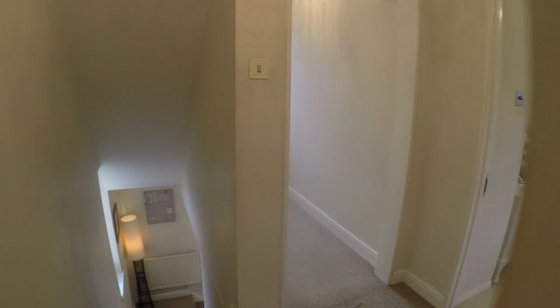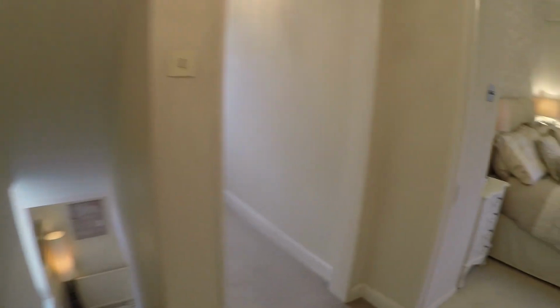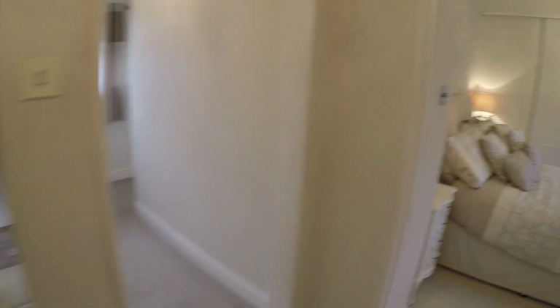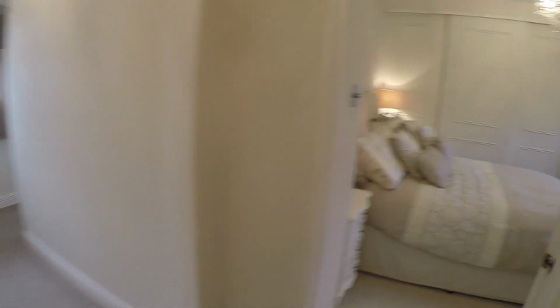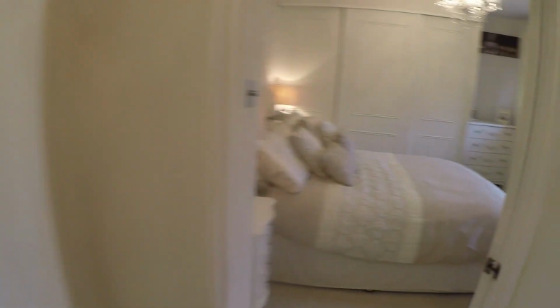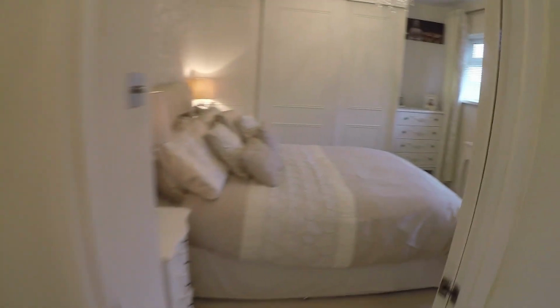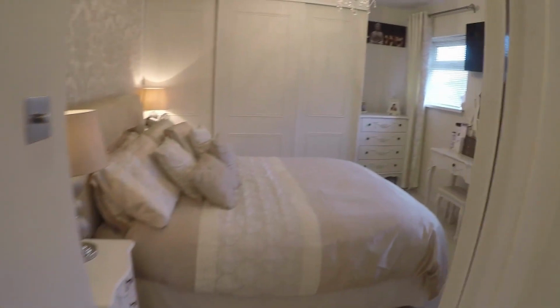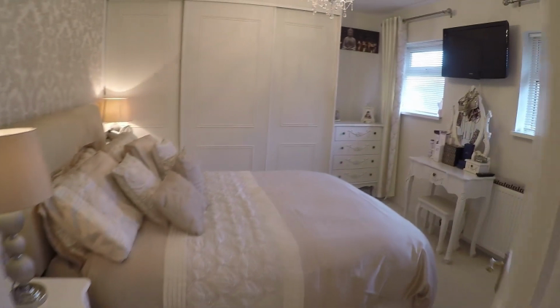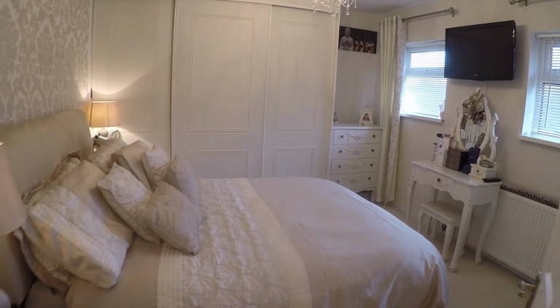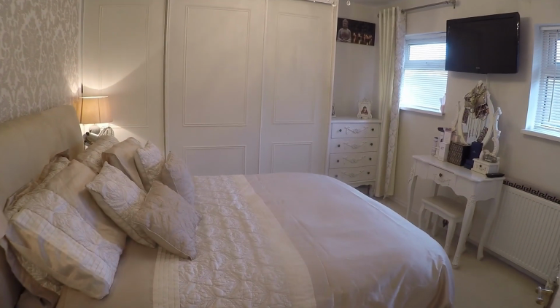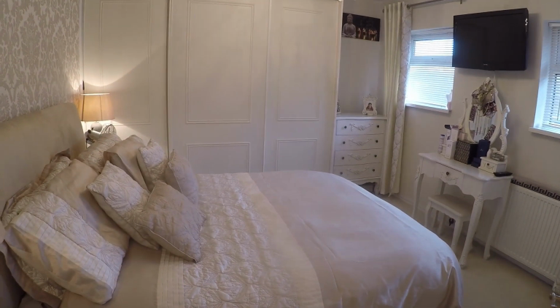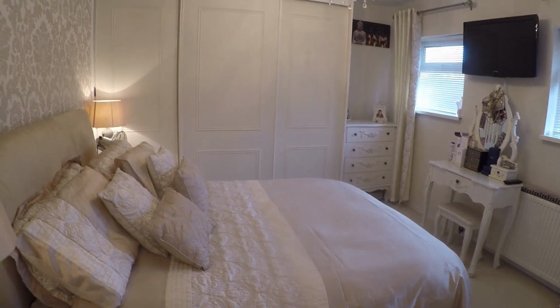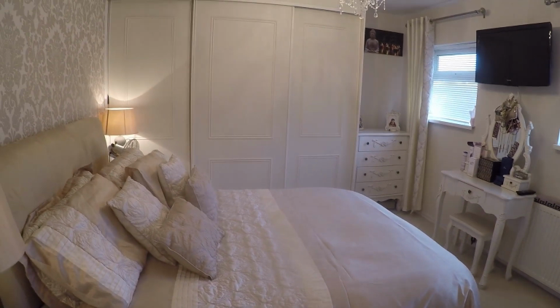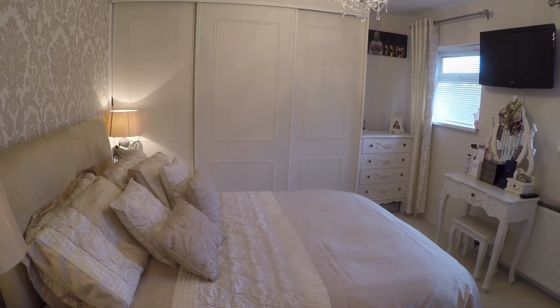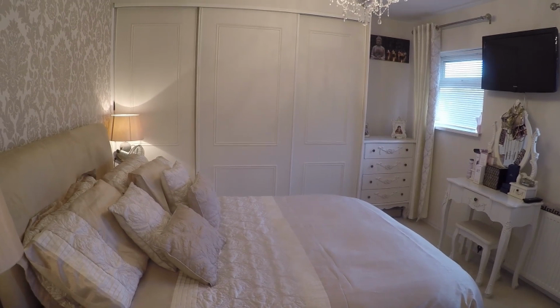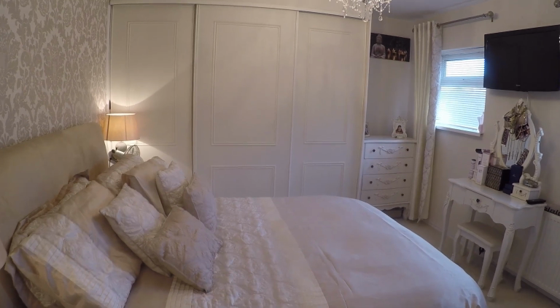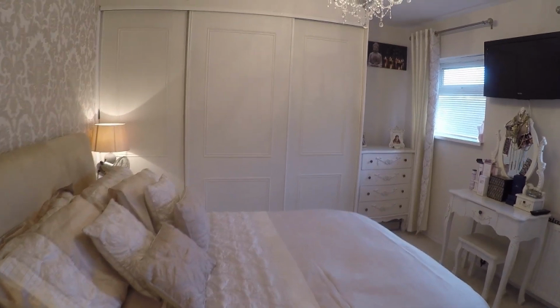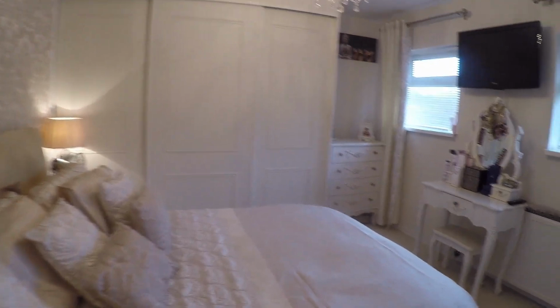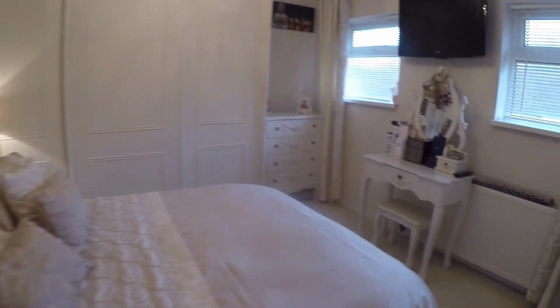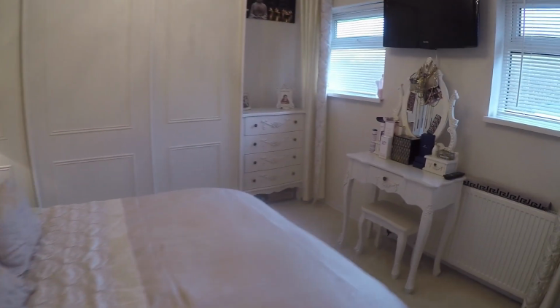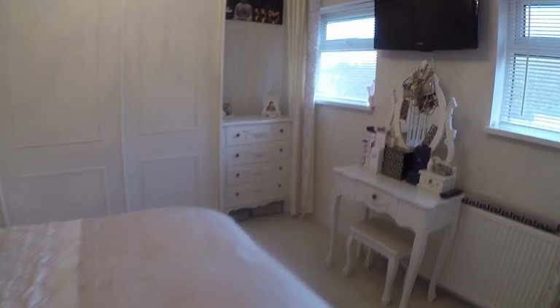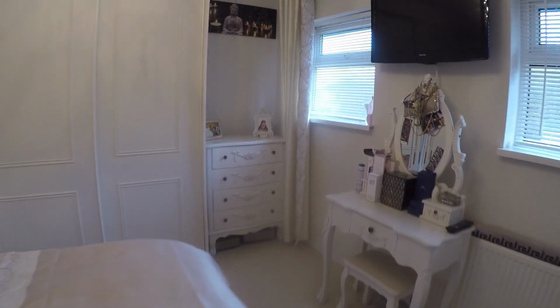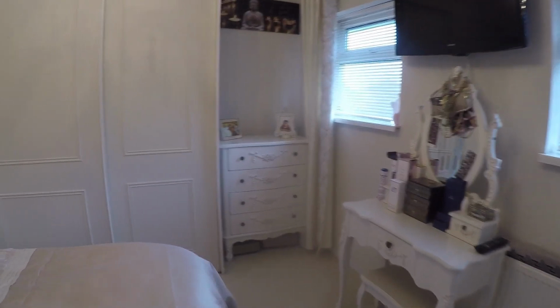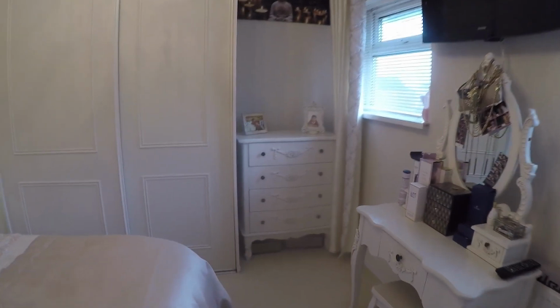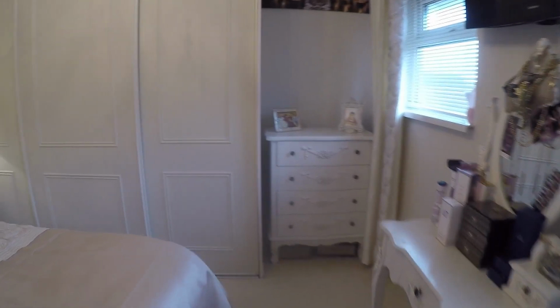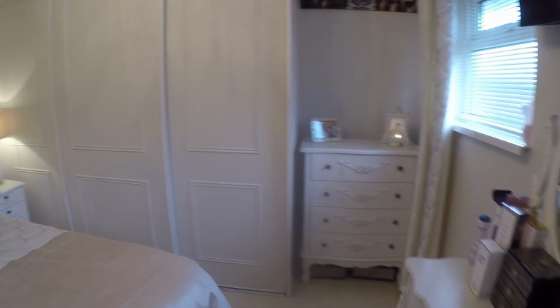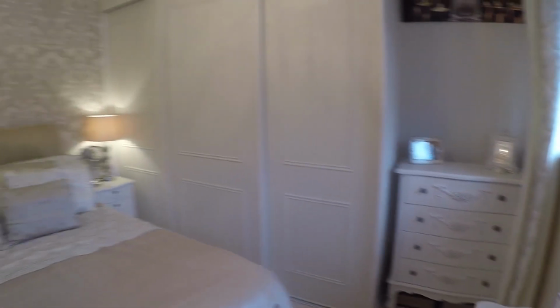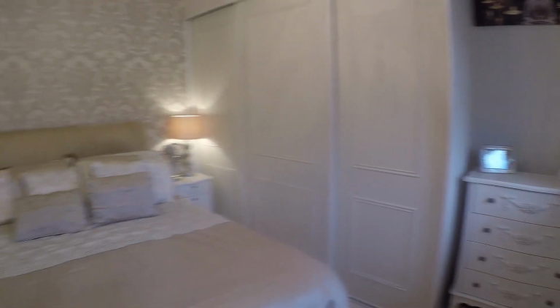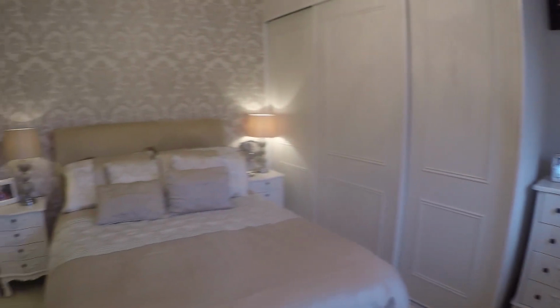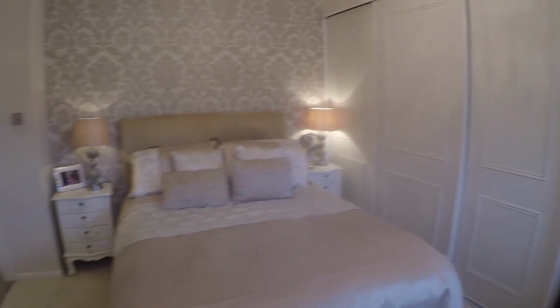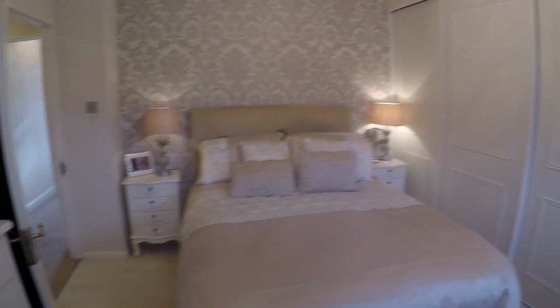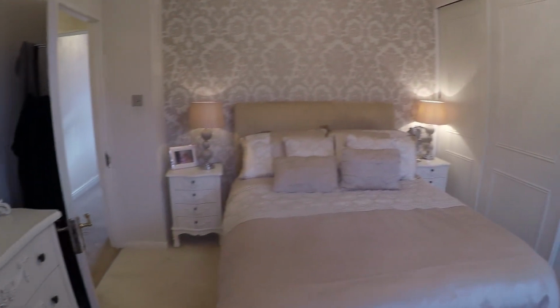Through here is the master bedroom, beautifully presented with built-in storage all along the back. It's a nice, big spacious double room.